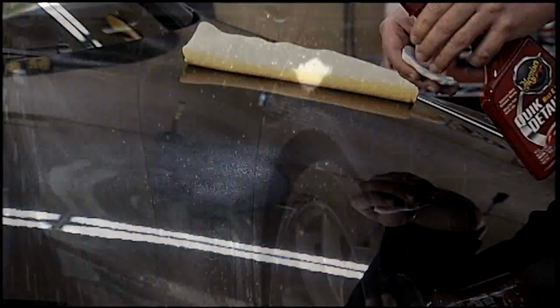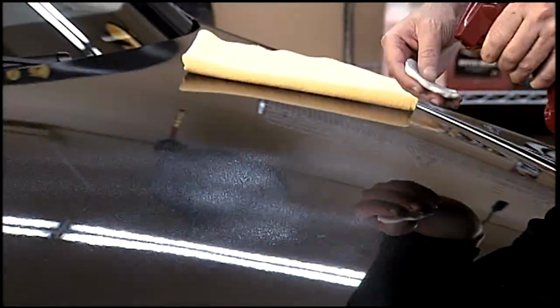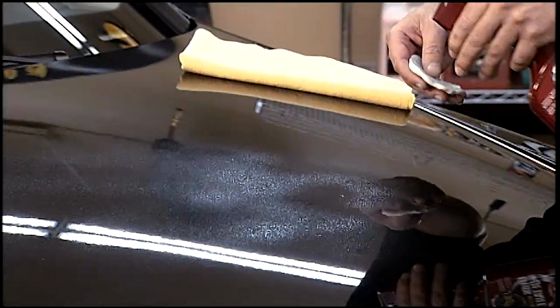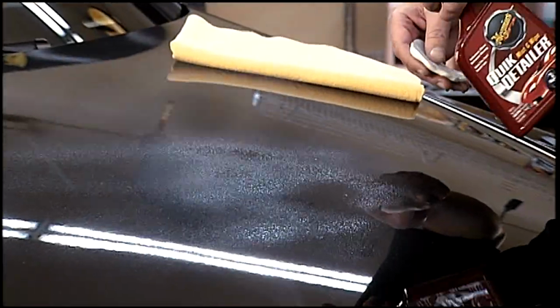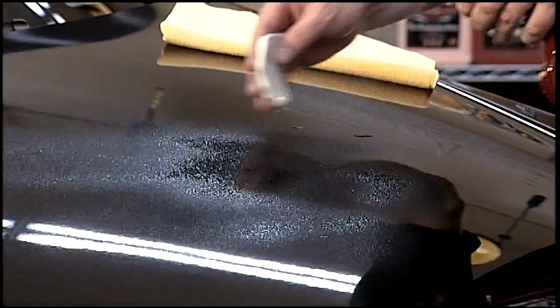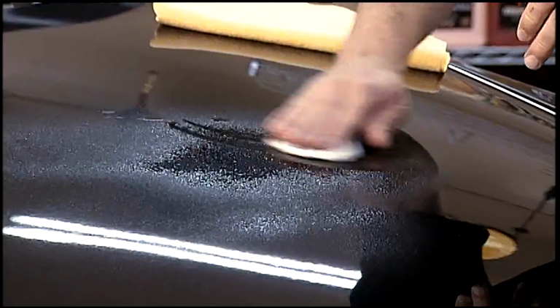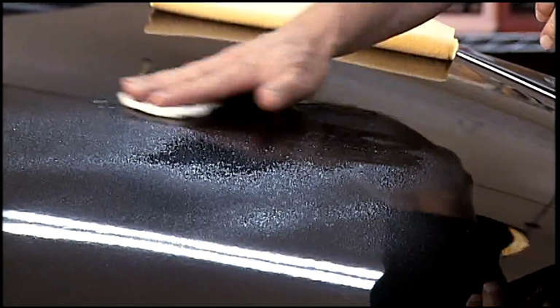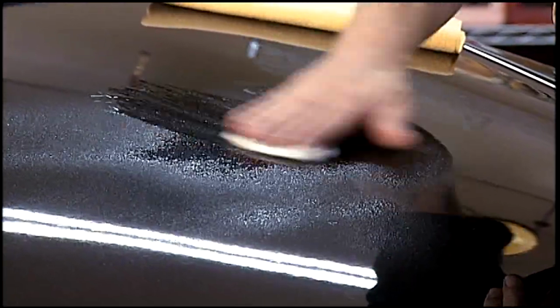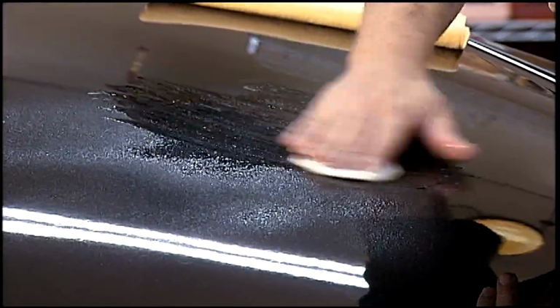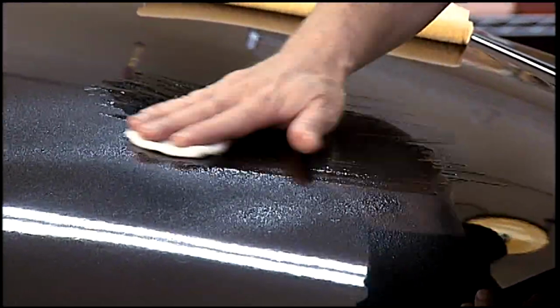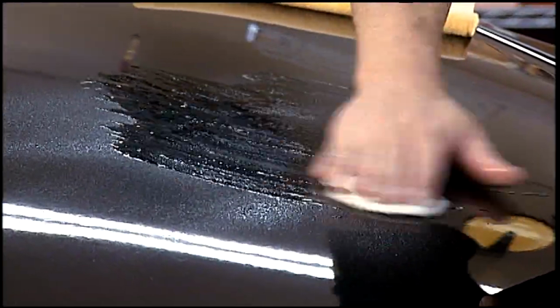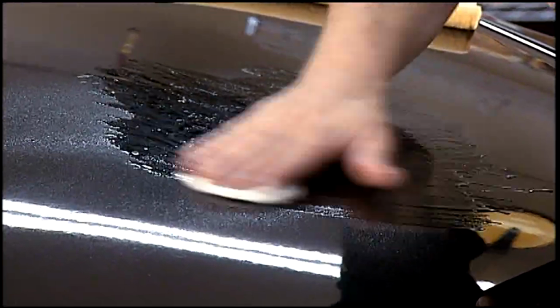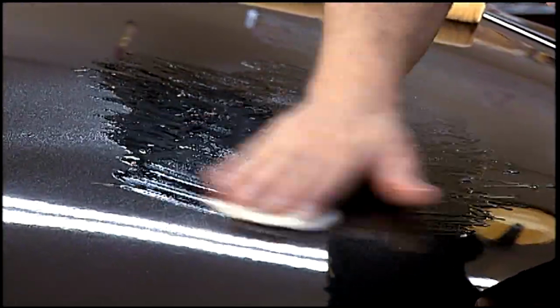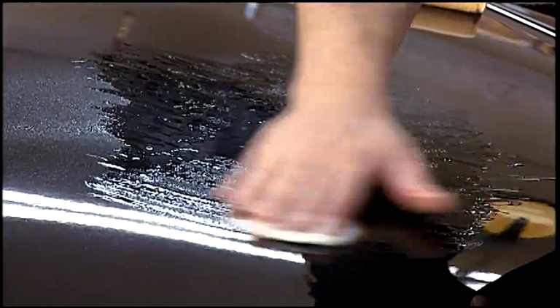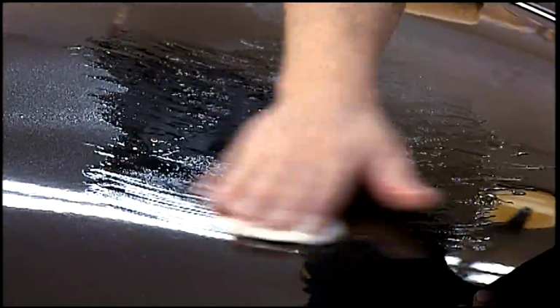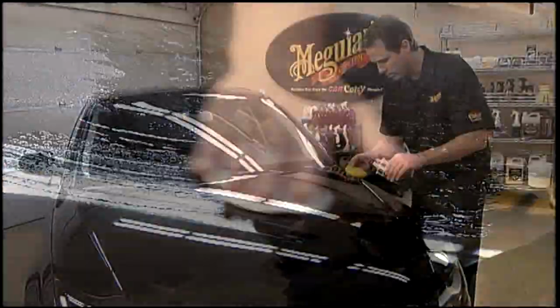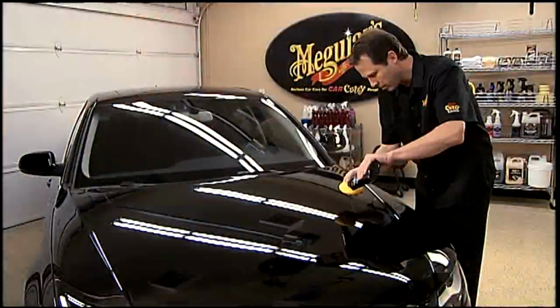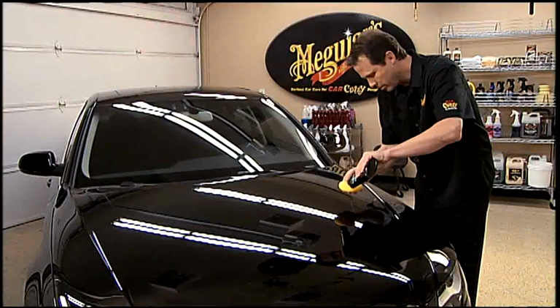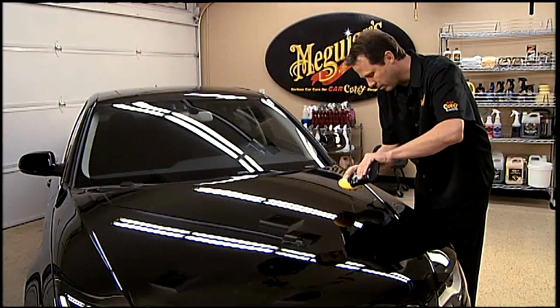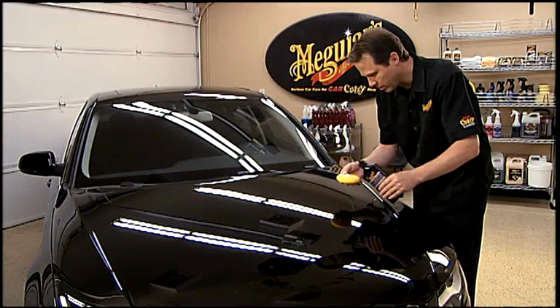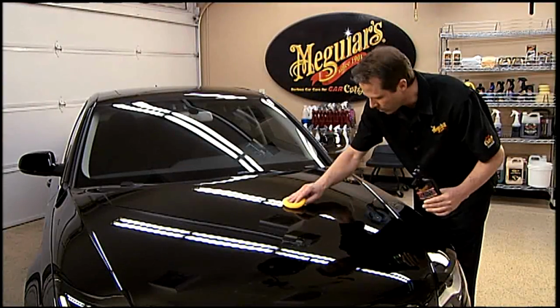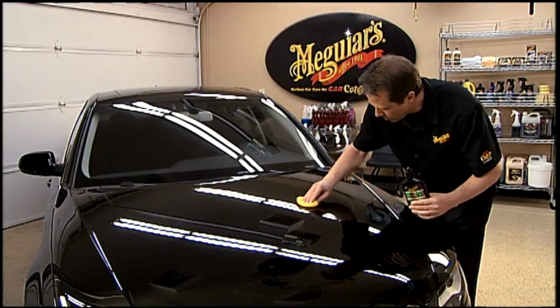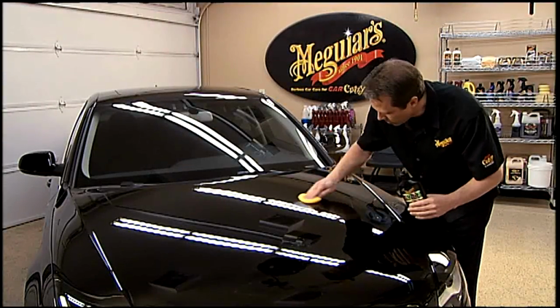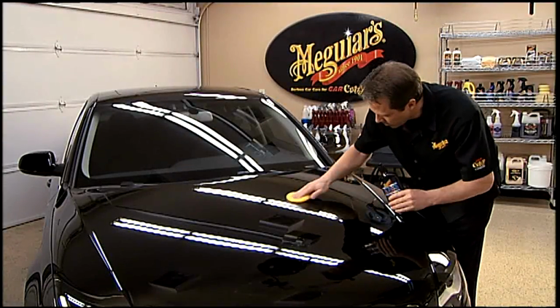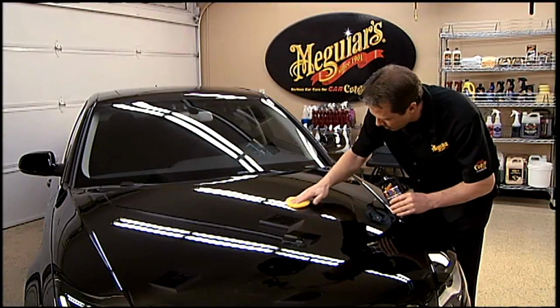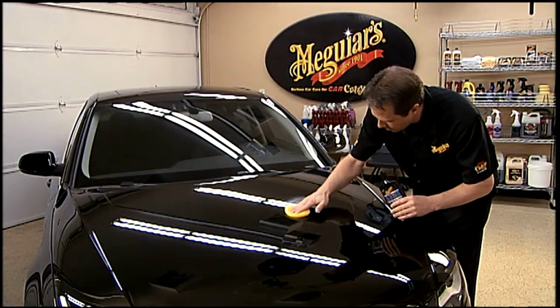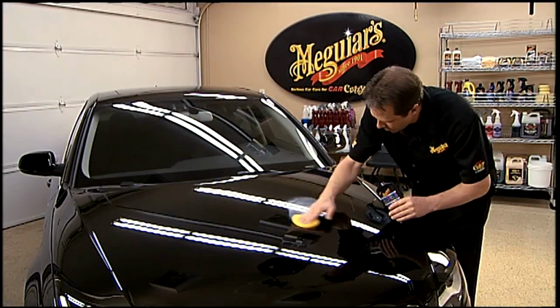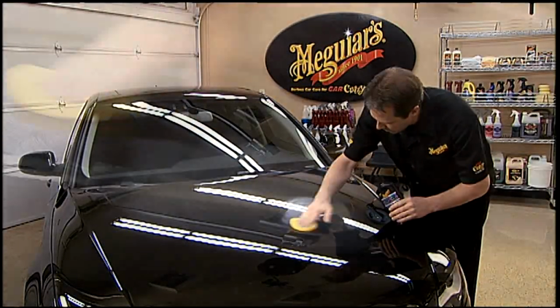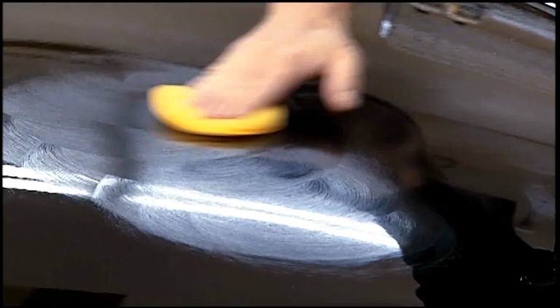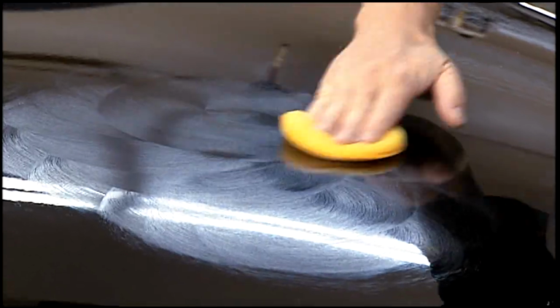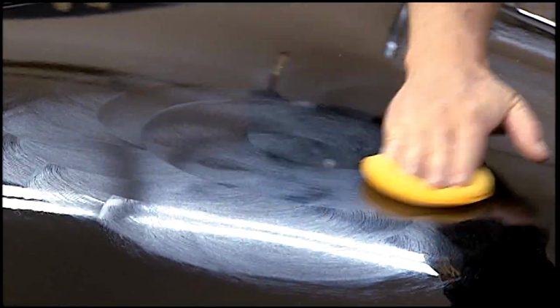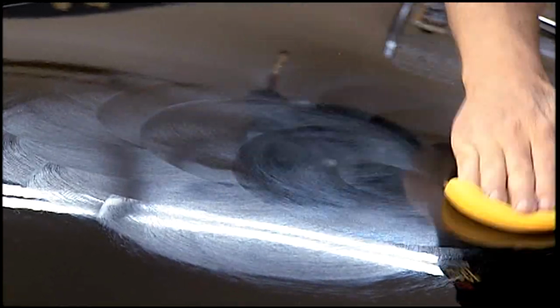If not, you'll need to use our Smooth Surface Clay Kit or one of our paint cleaners like Meguiar's Ultimate Compound to properly prep the surface before applying Meguiar's Ultimate Liquid Wax.